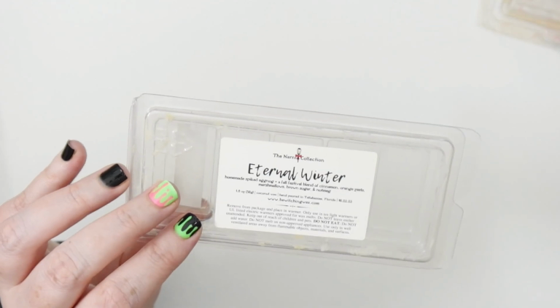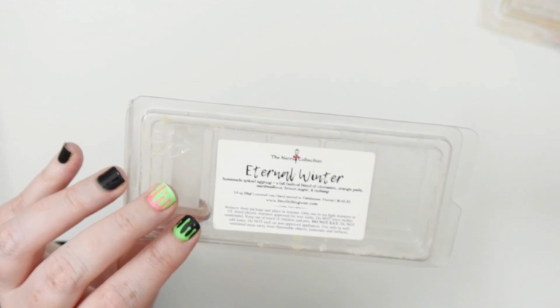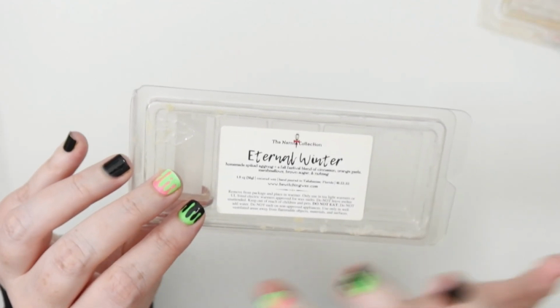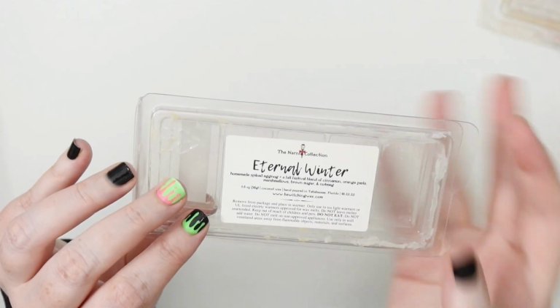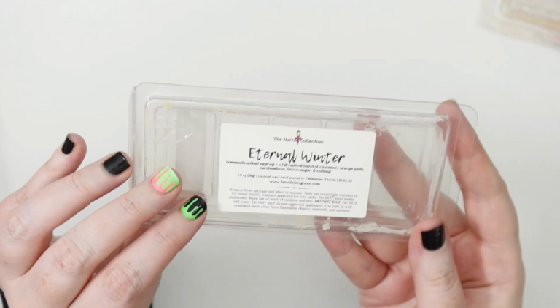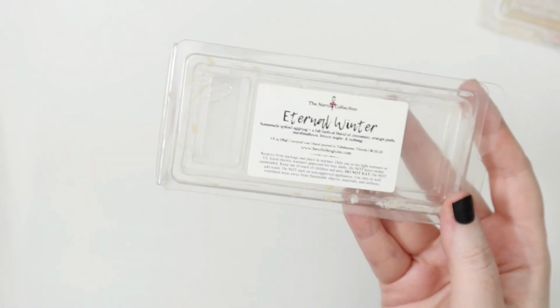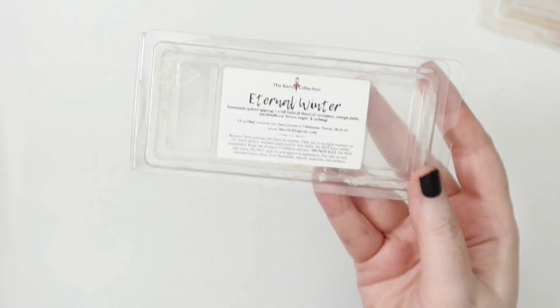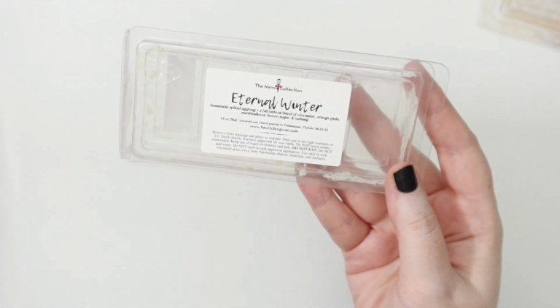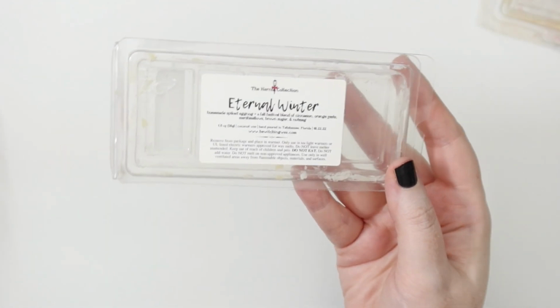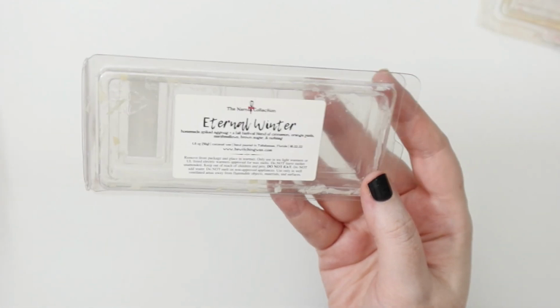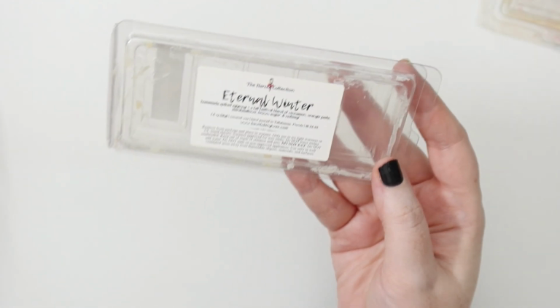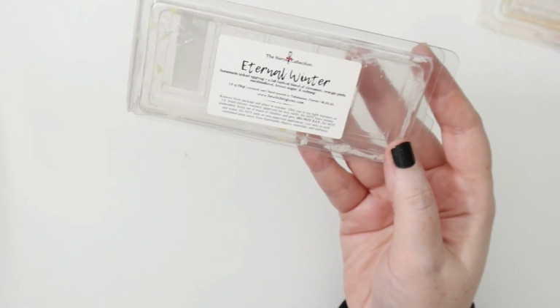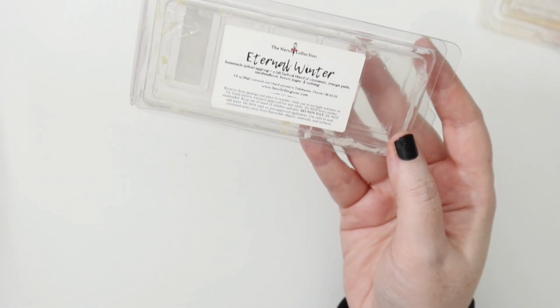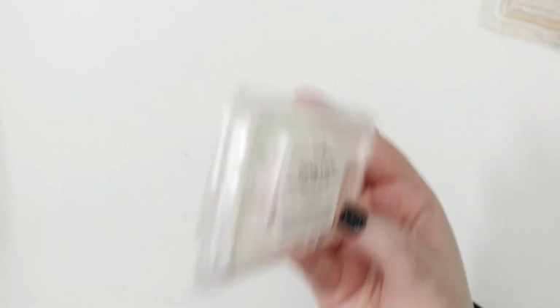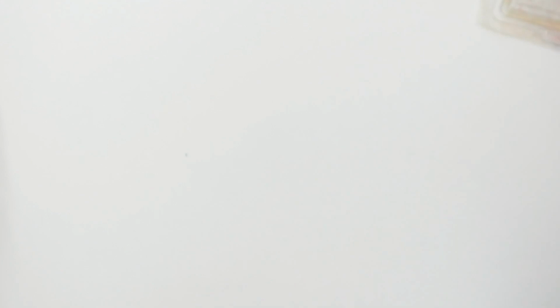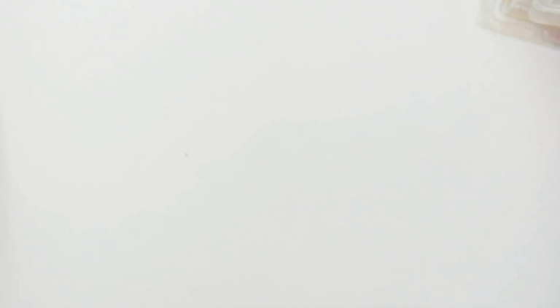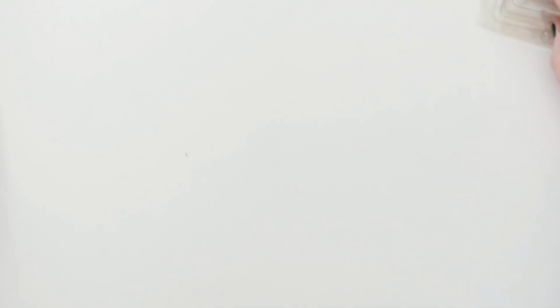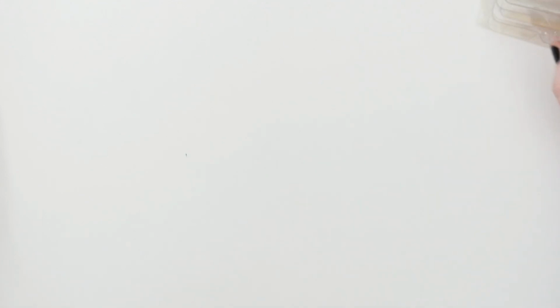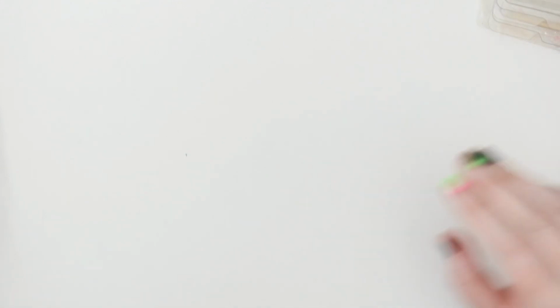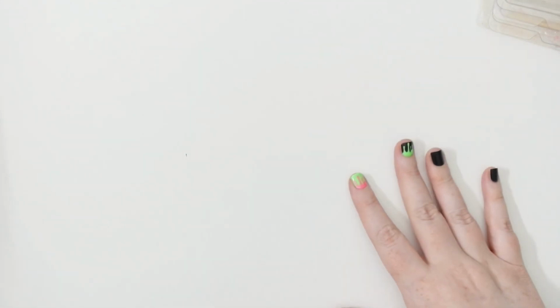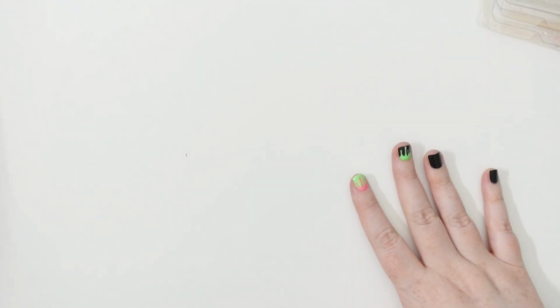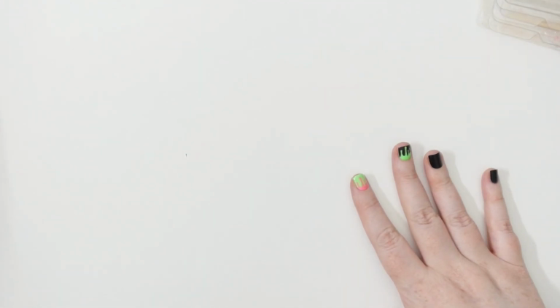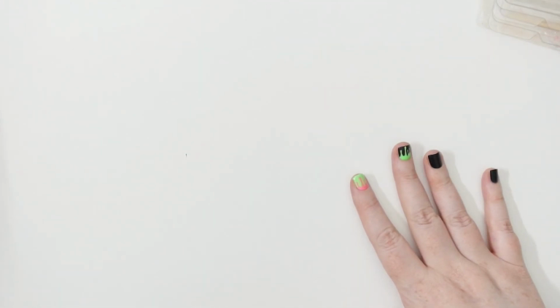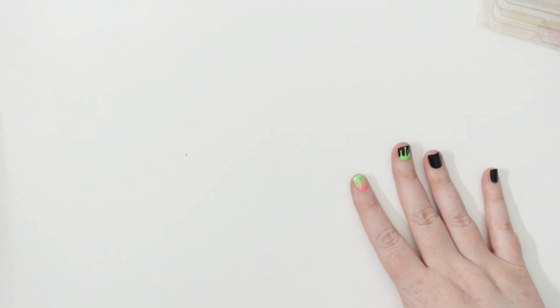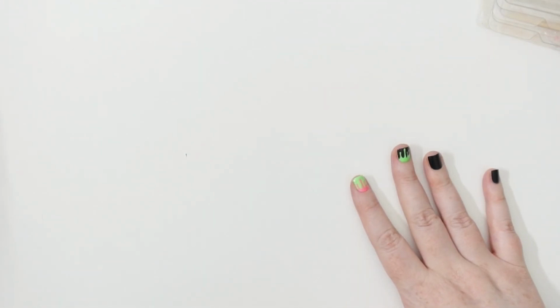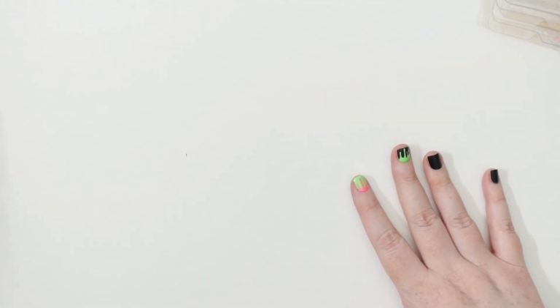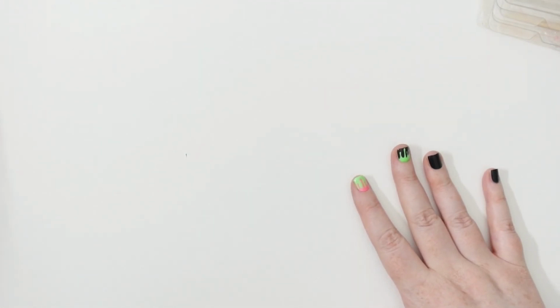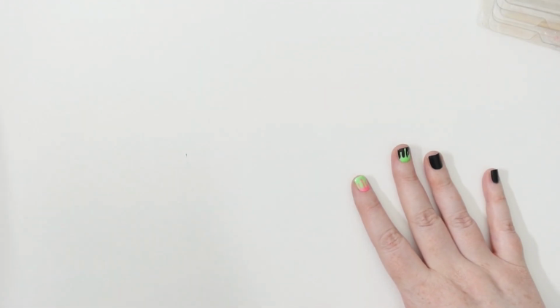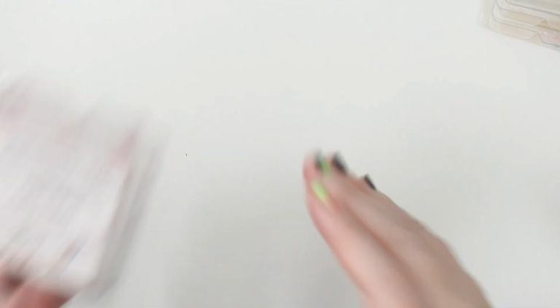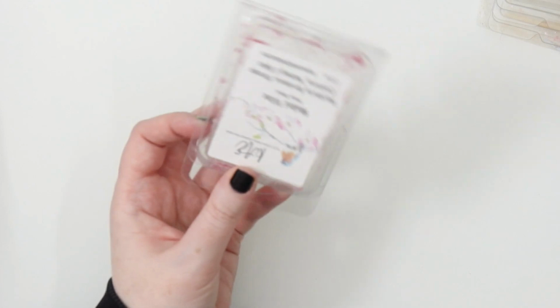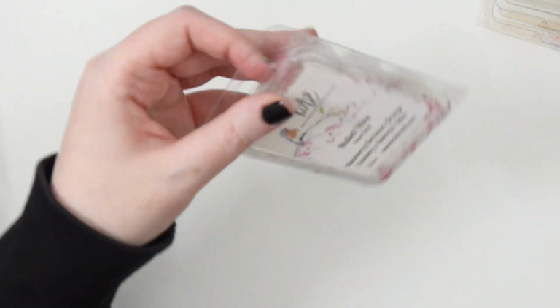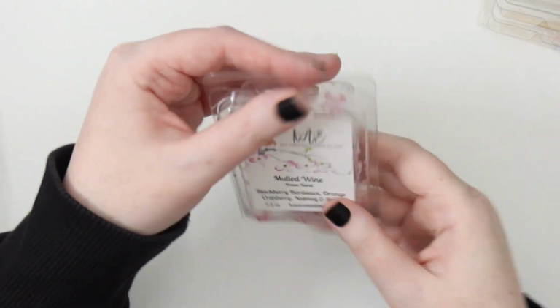My partner Locke really likes this one and I do too. I can smell it right now — it's really nice, sweet, smooth with a light spice. If you want a more subtle spicy winter smell, I definitely recommend Eternal Winter from Bewitching Wax.